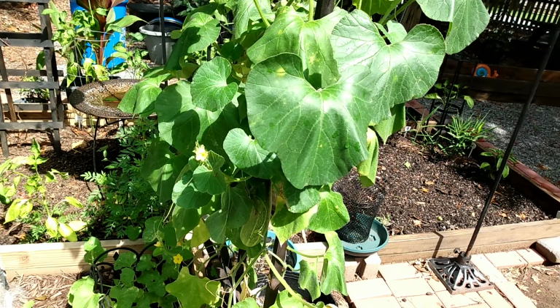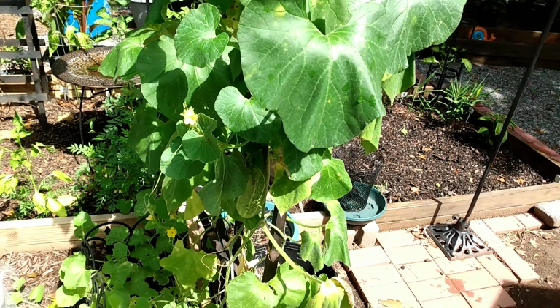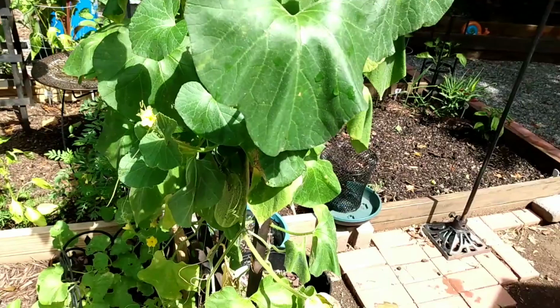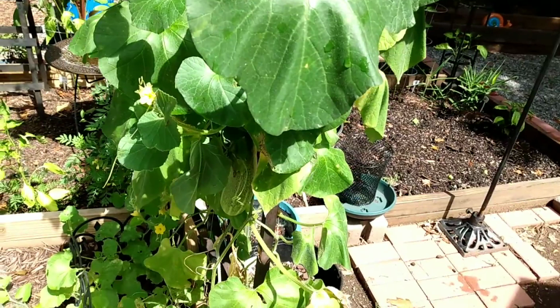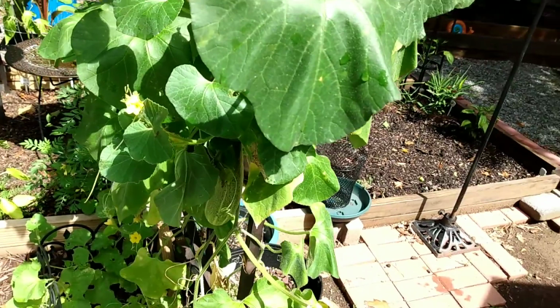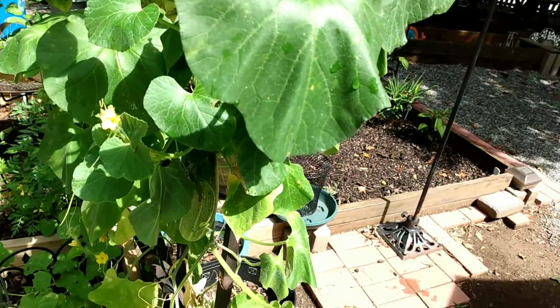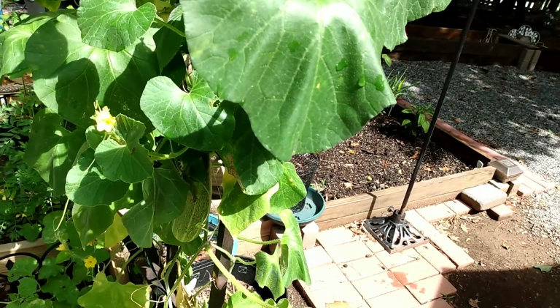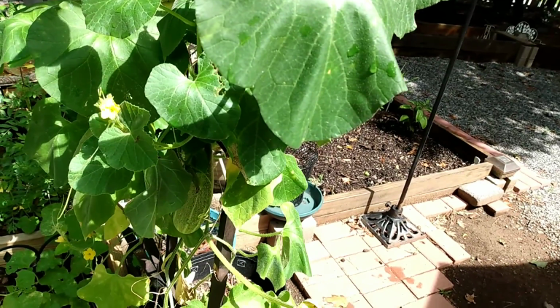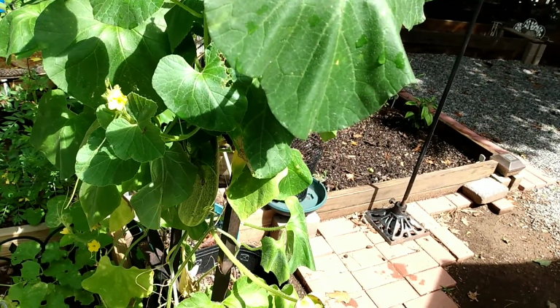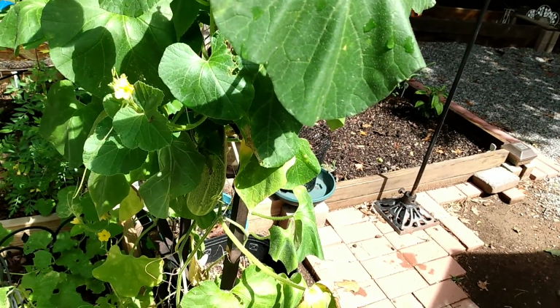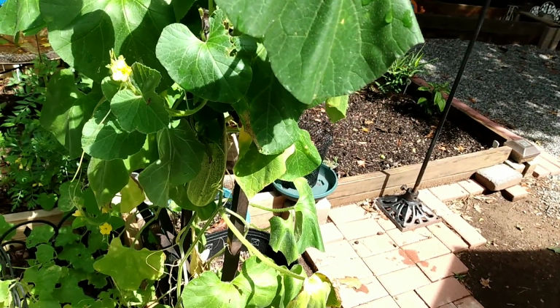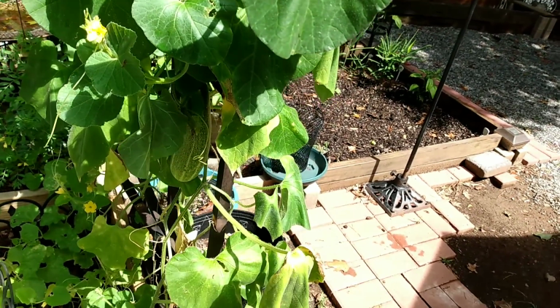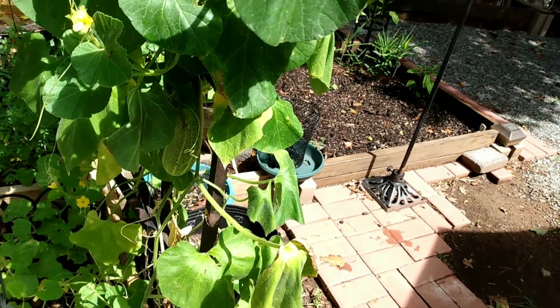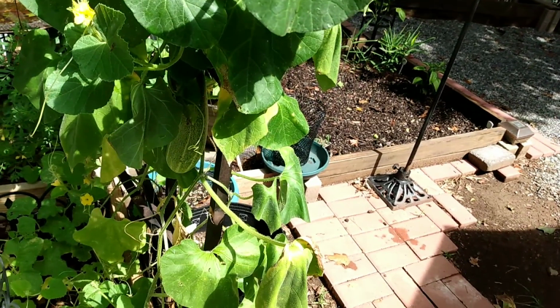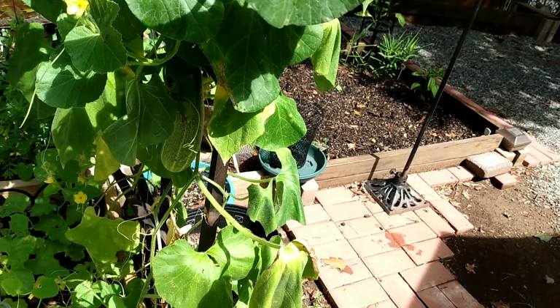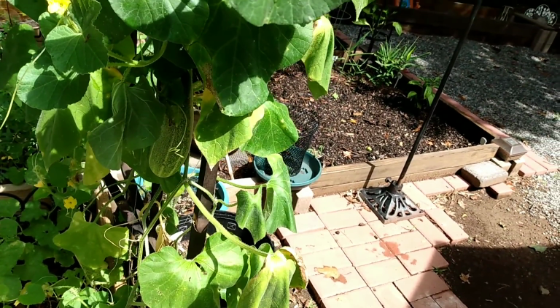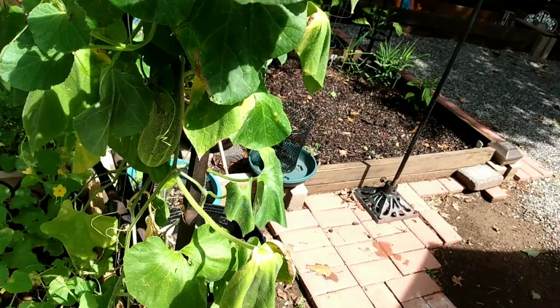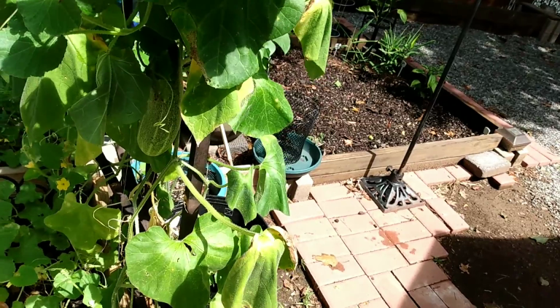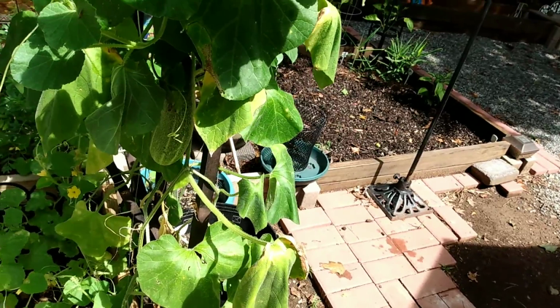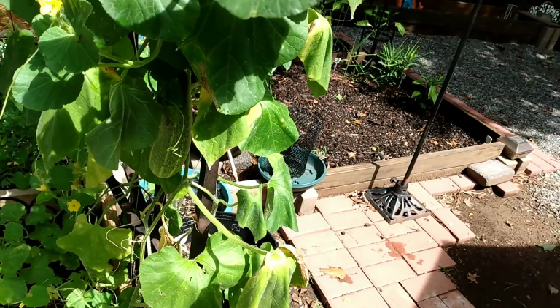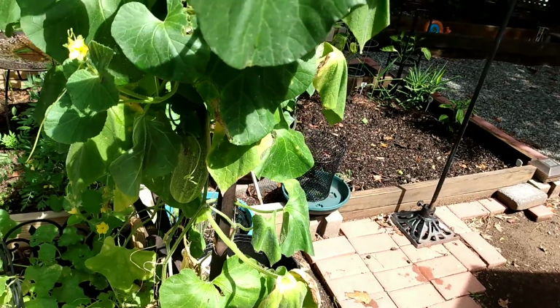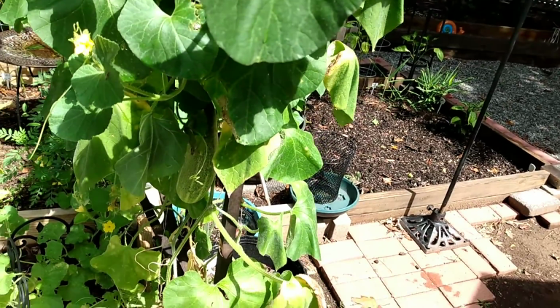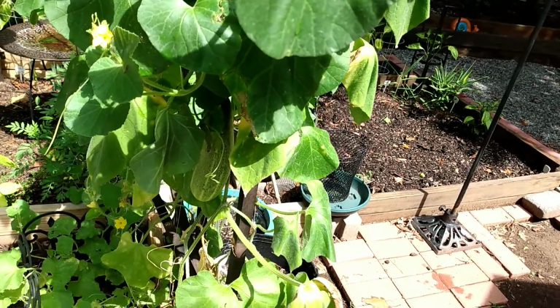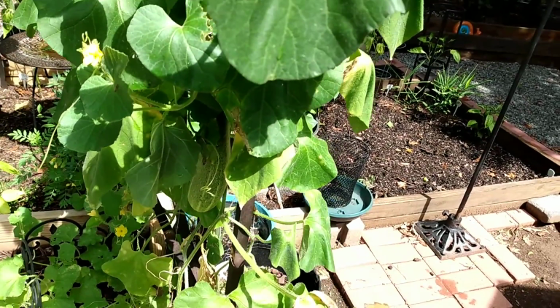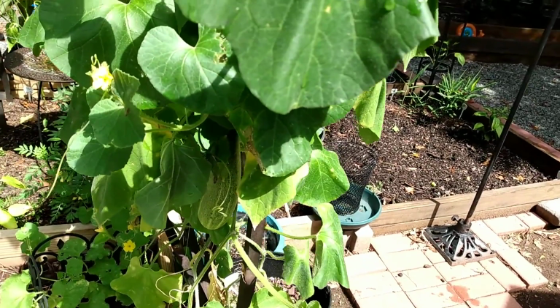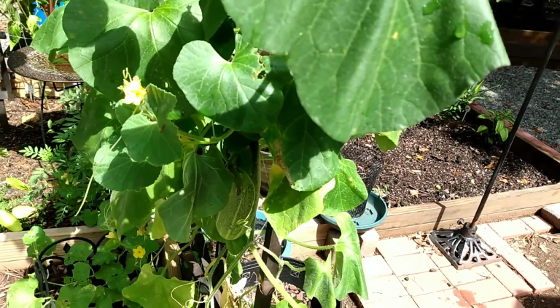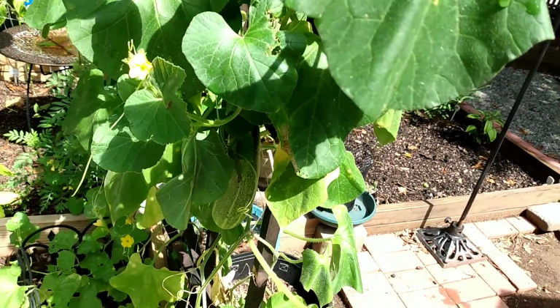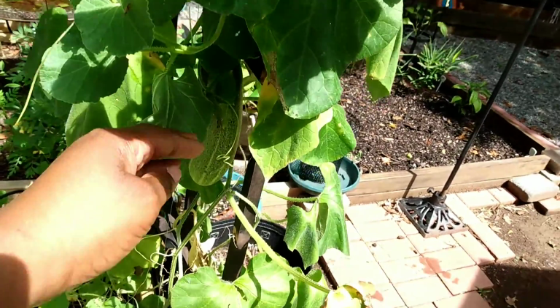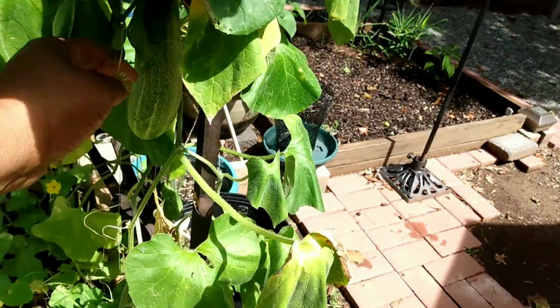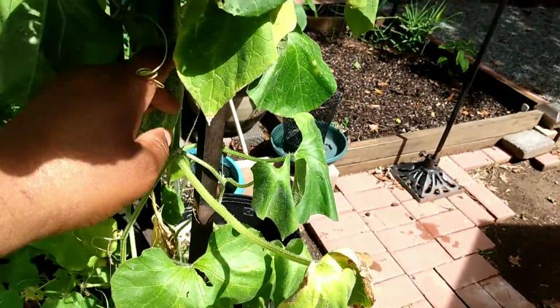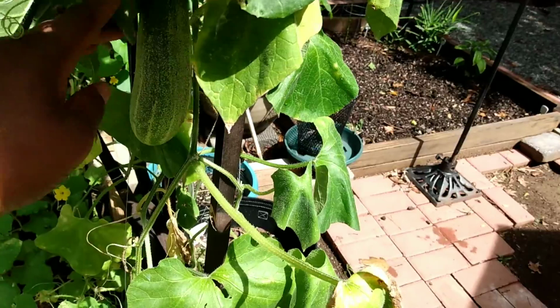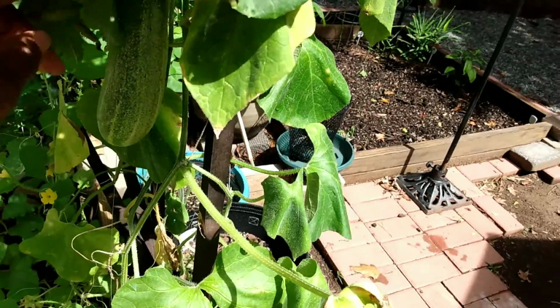Alright guys, it's really nice out here. It's supposed to rain later on today. We've been getting rain — I think from a hurricane or something that's going on — but we're getting a lot of rain in the evening. So let's see.